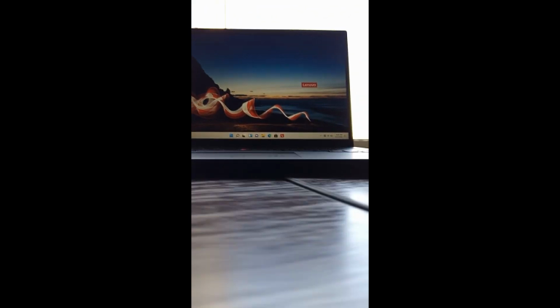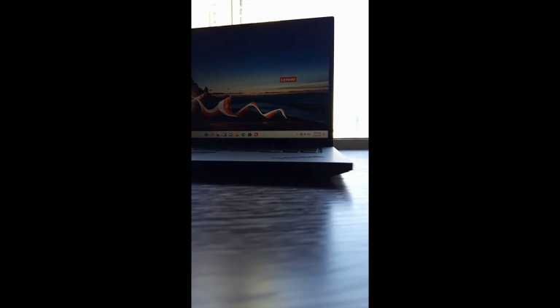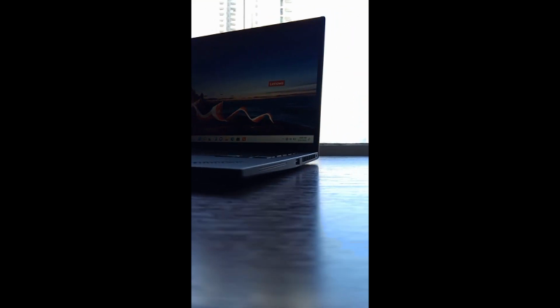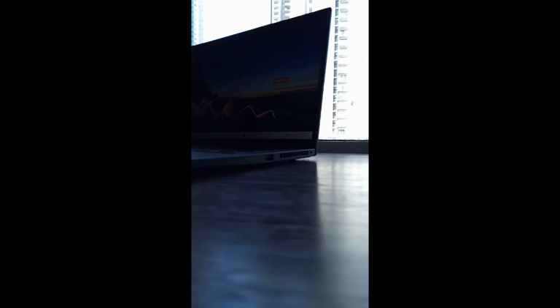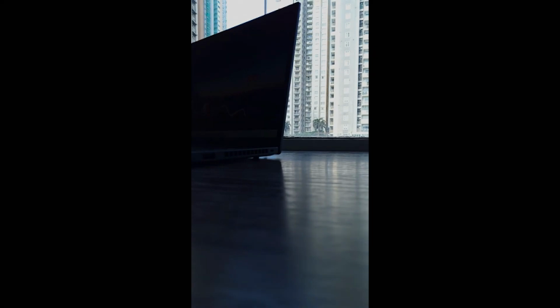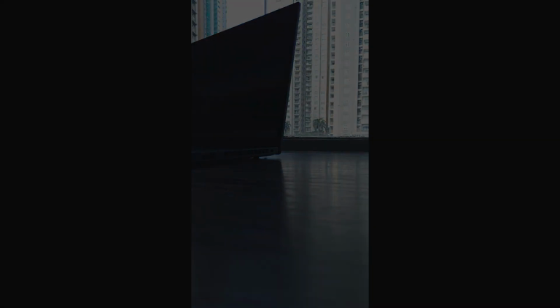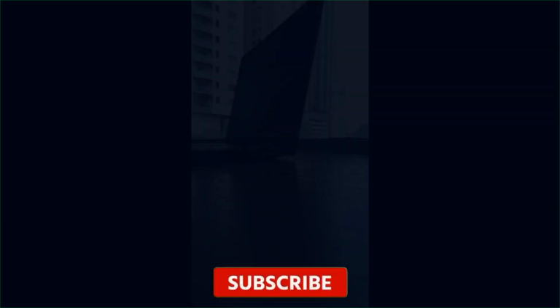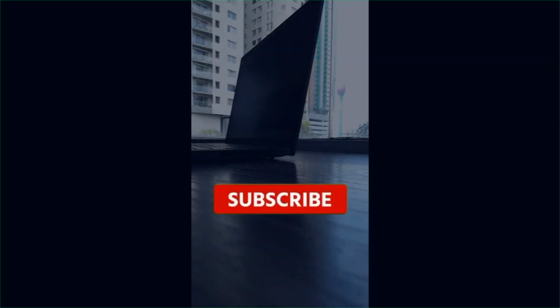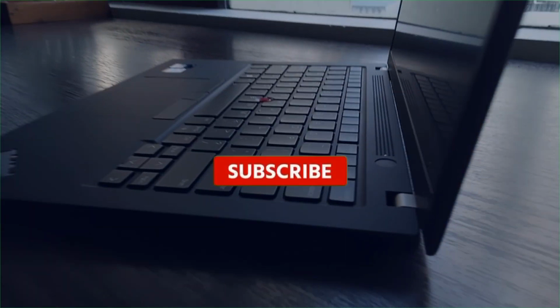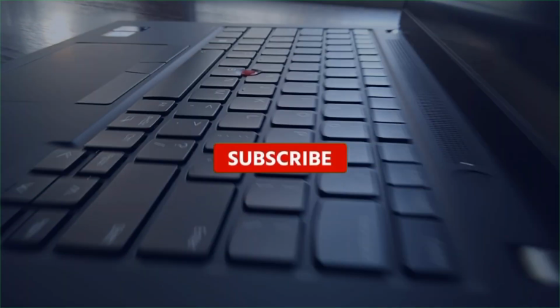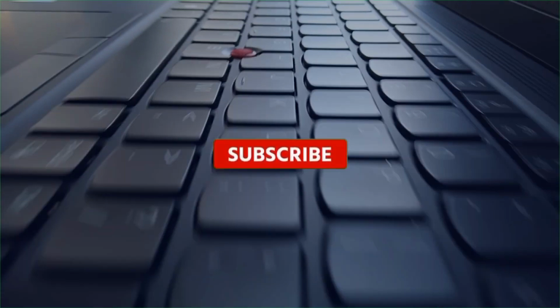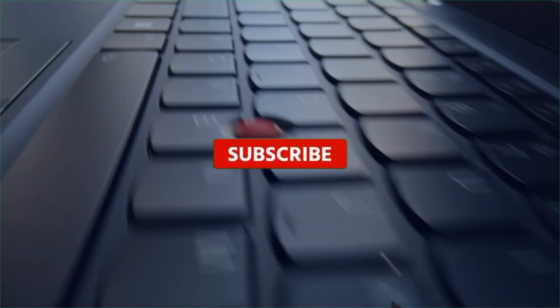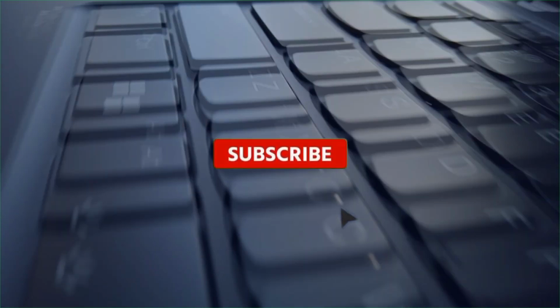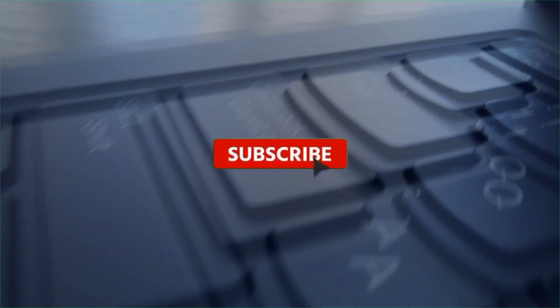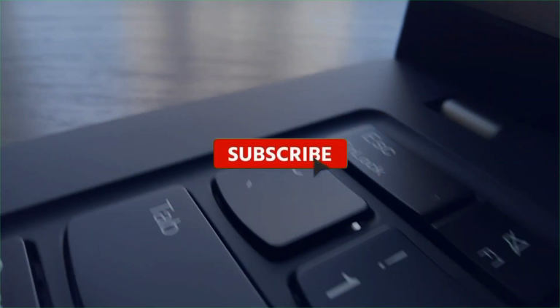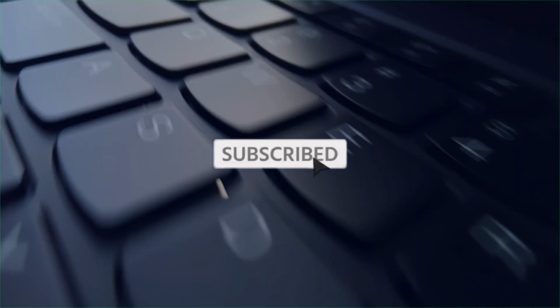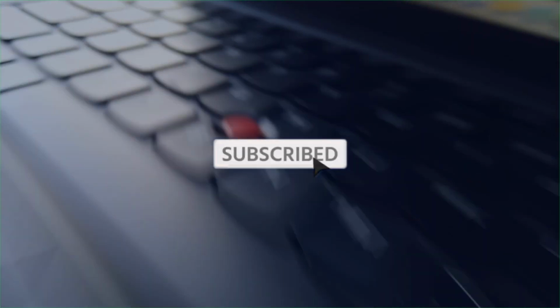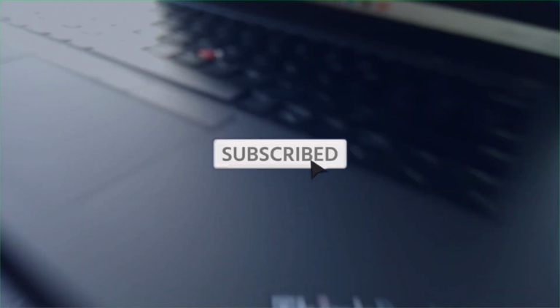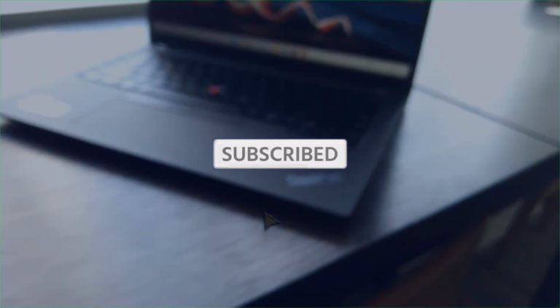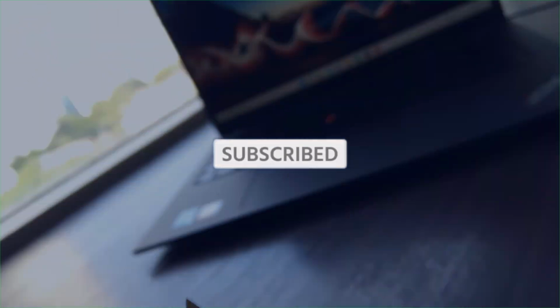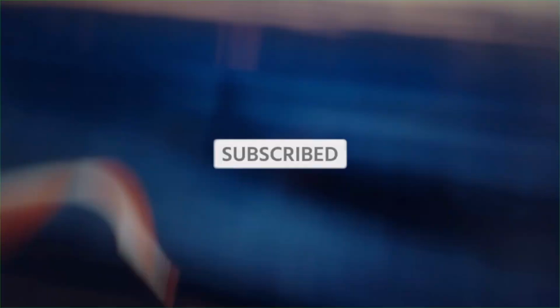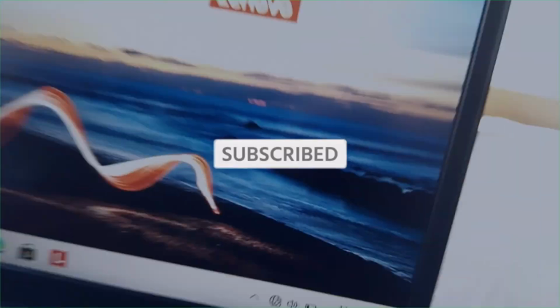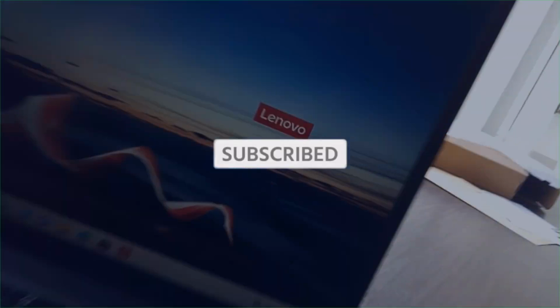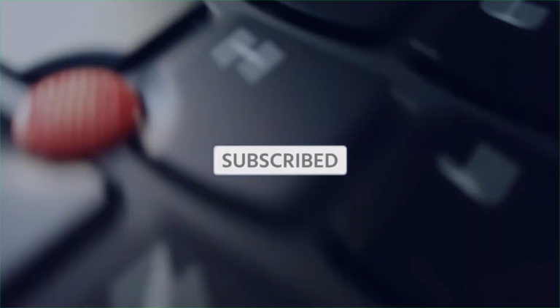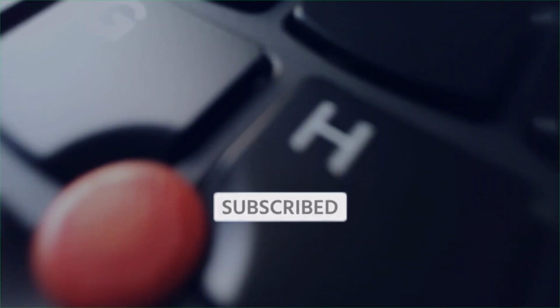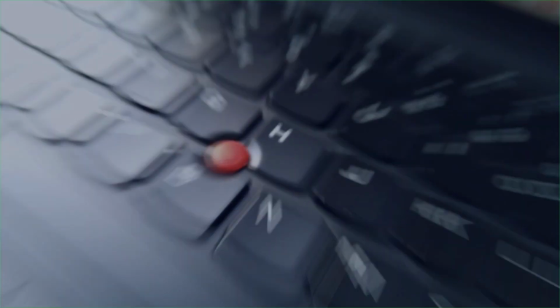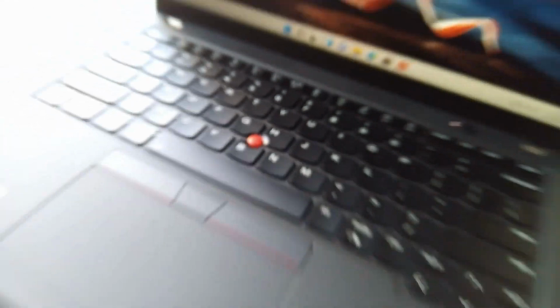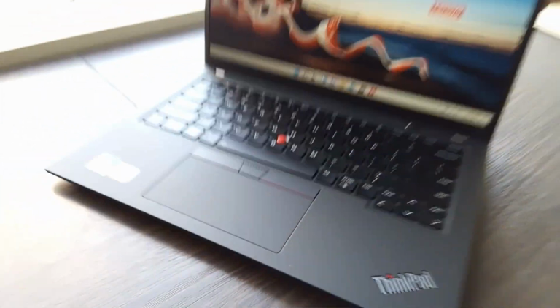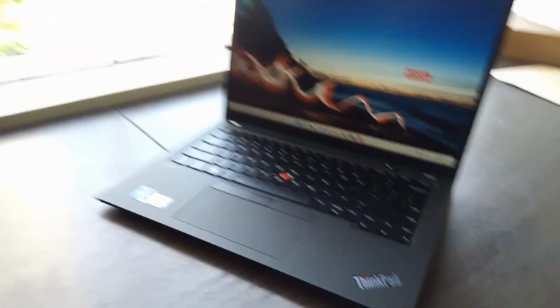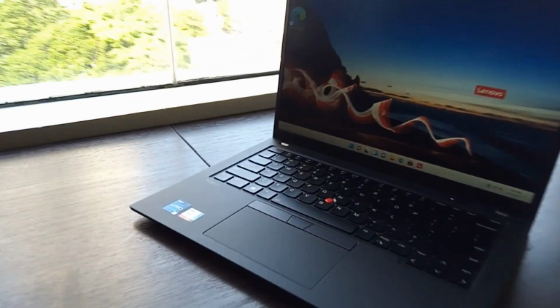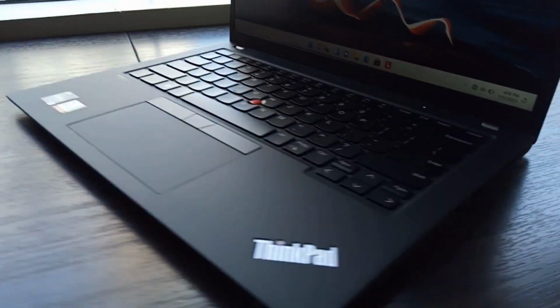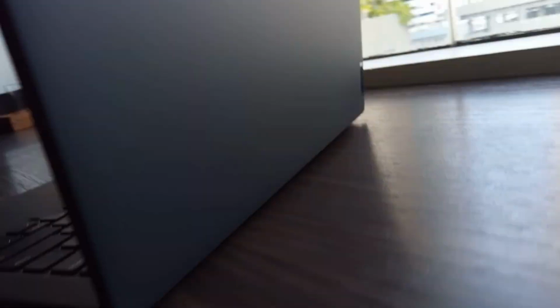Hope you enjoy. Please subscribe to my channel and click the like button as well. Thanks for watching and see you in the next video.